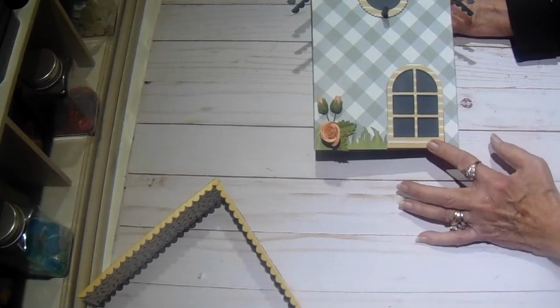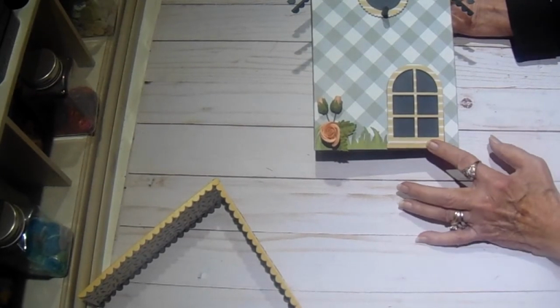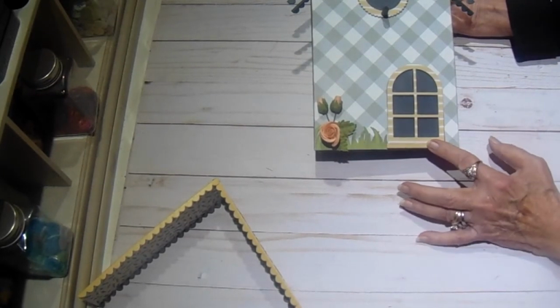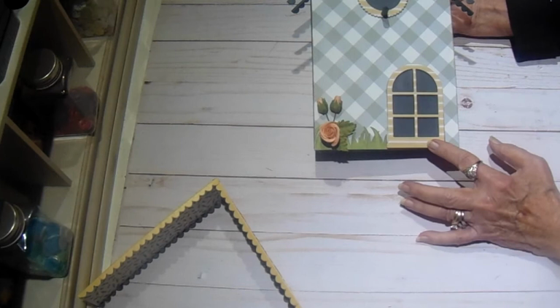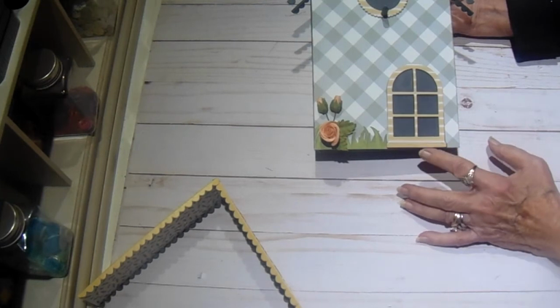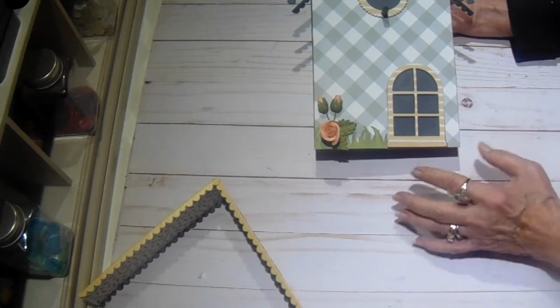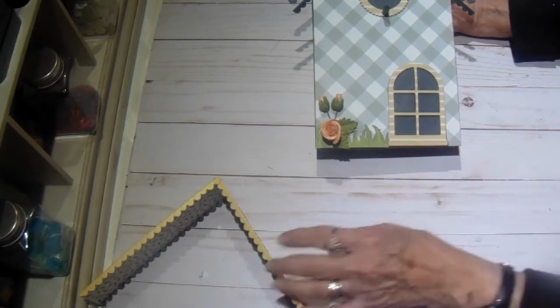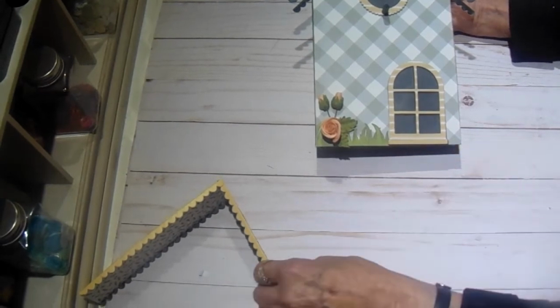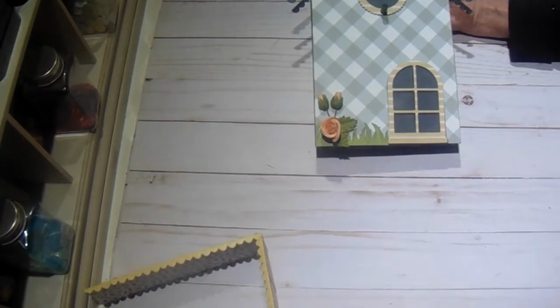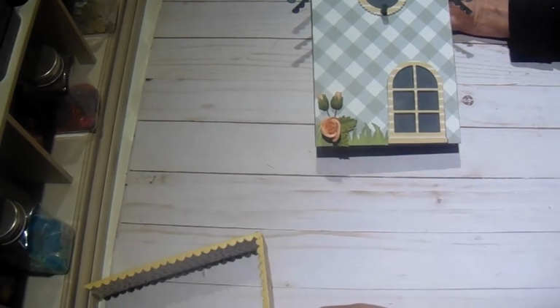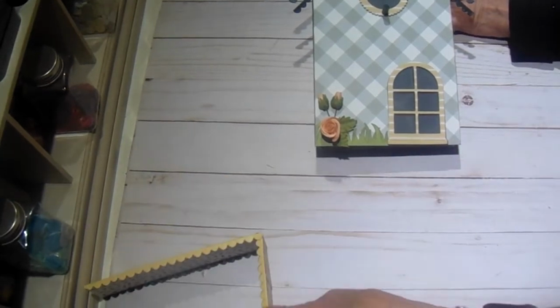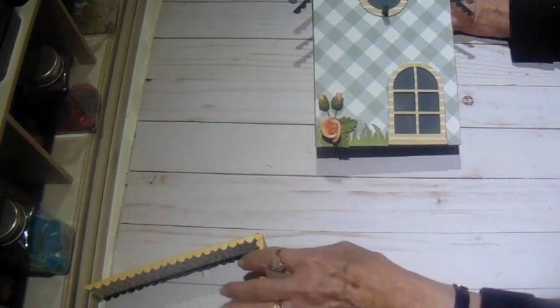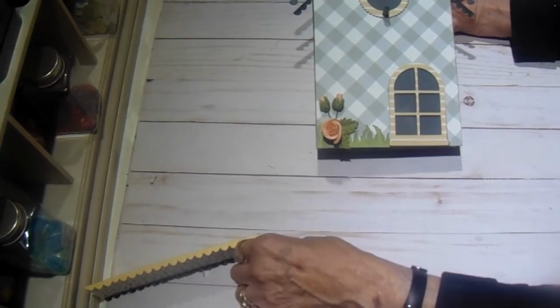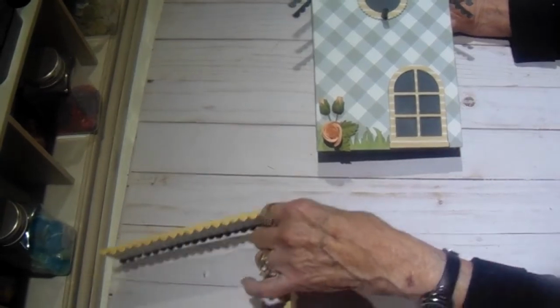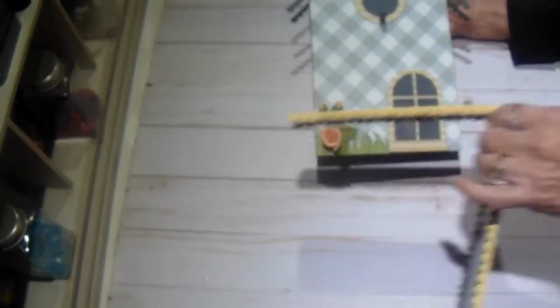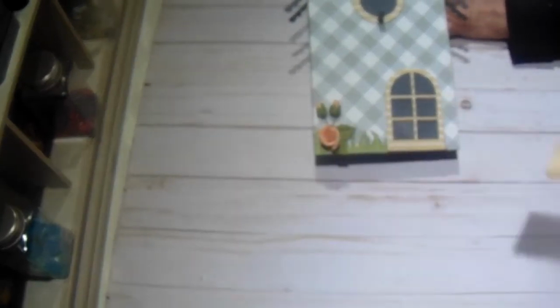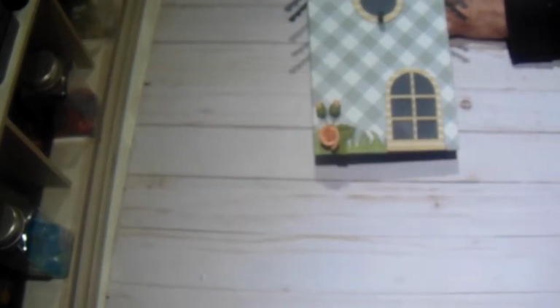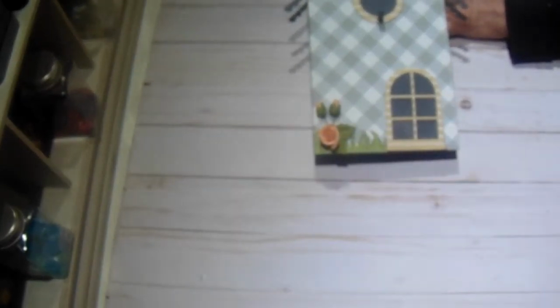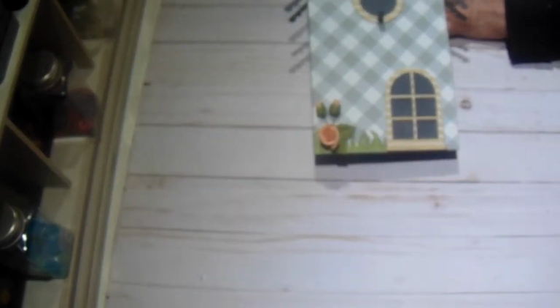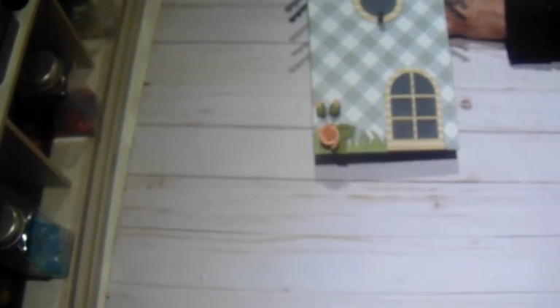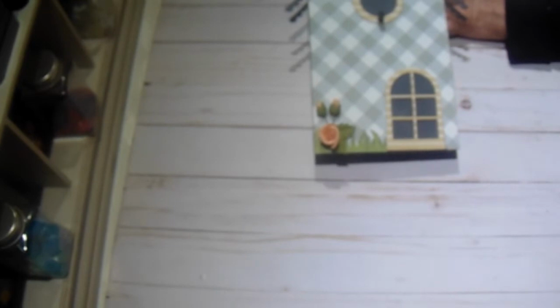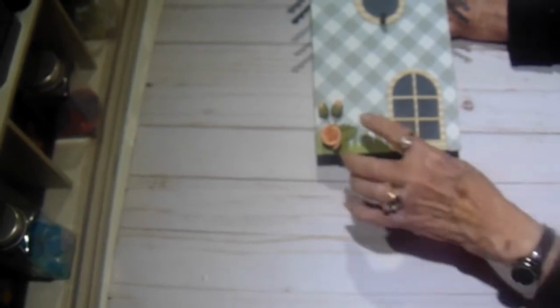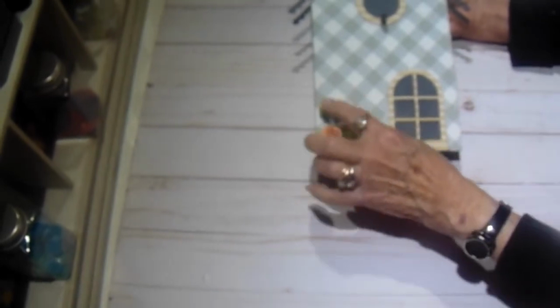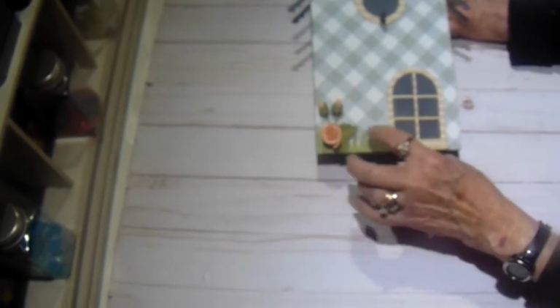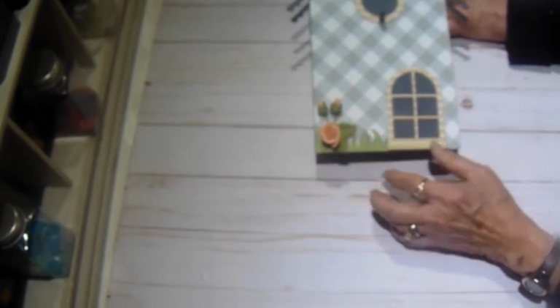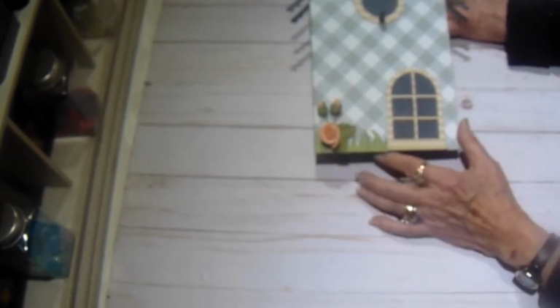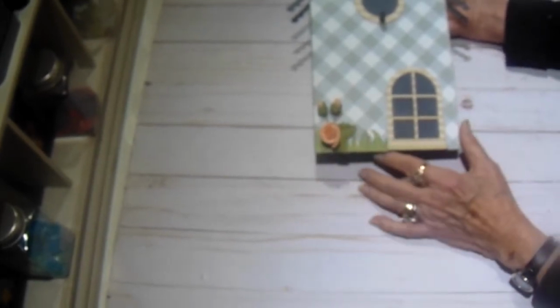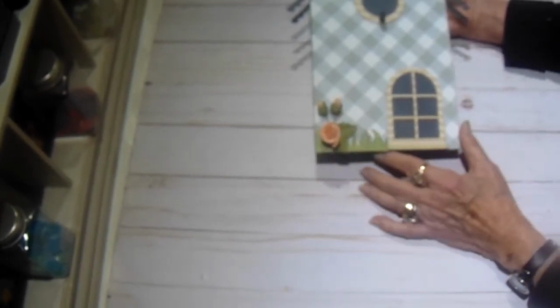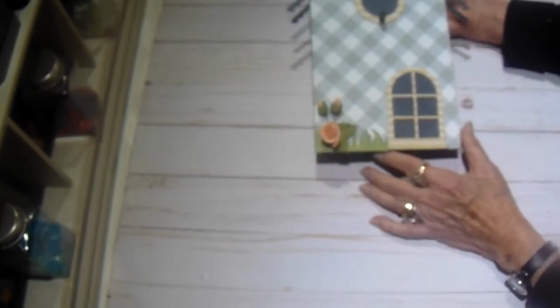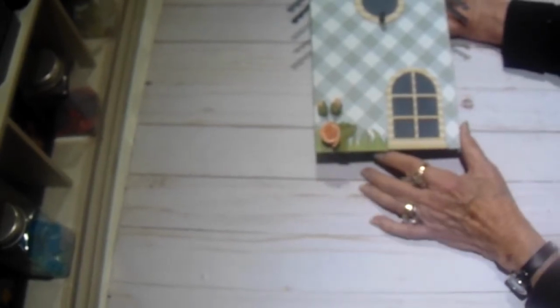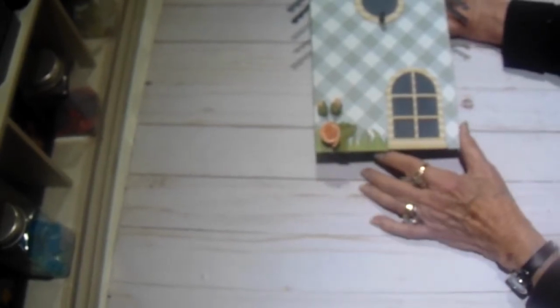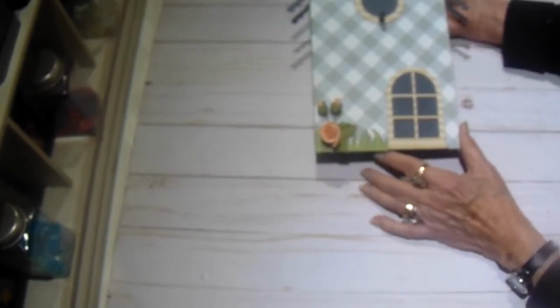I had this little door die in my stash which I used as well, and then these flowers came from Tammy with the collection.